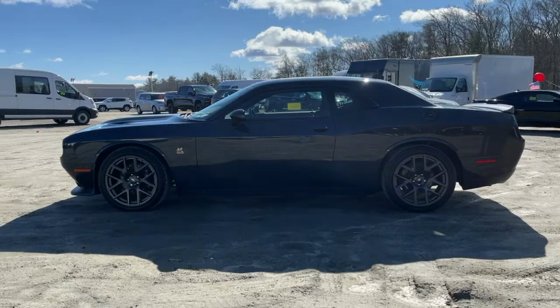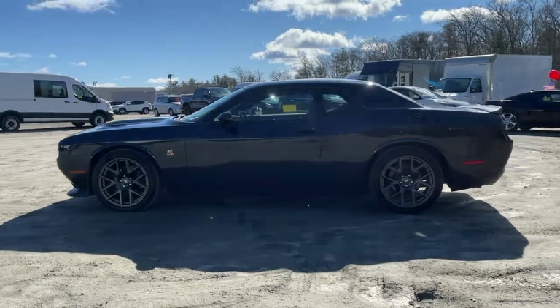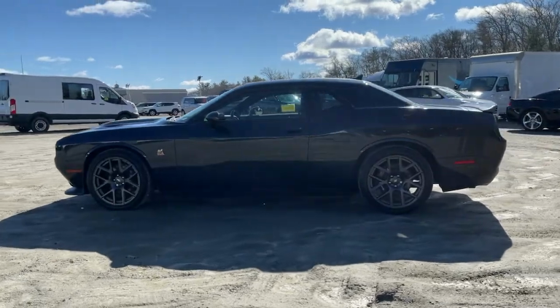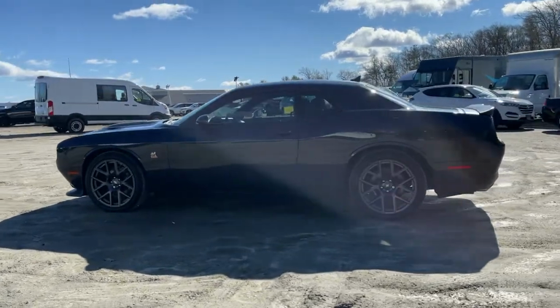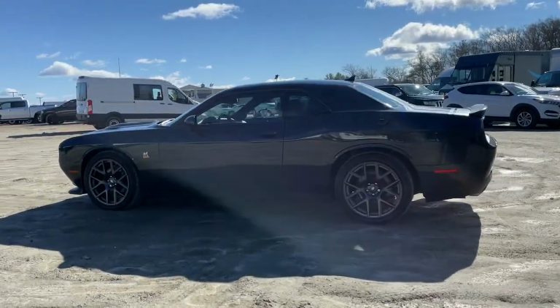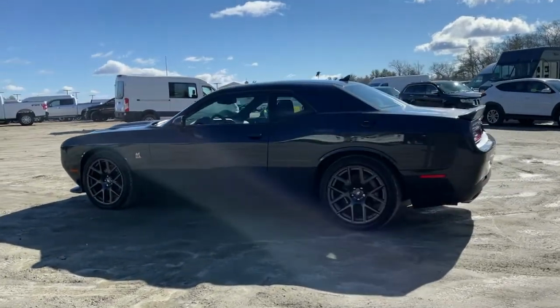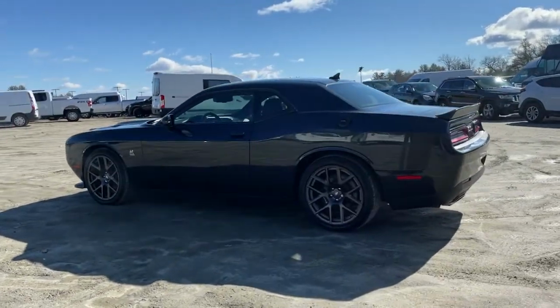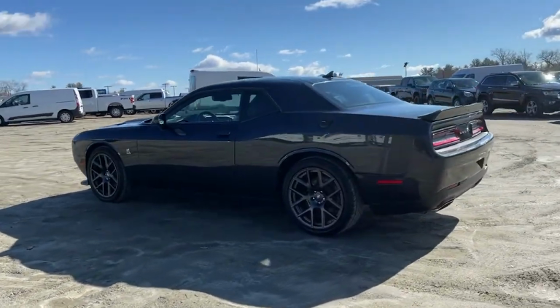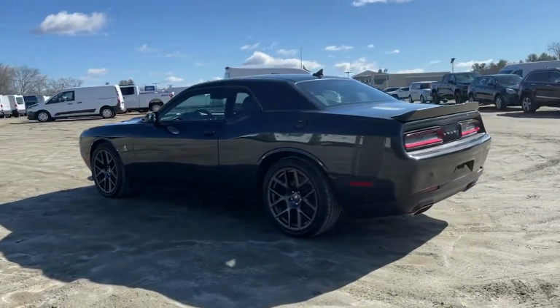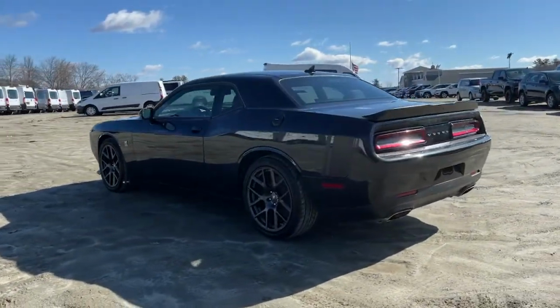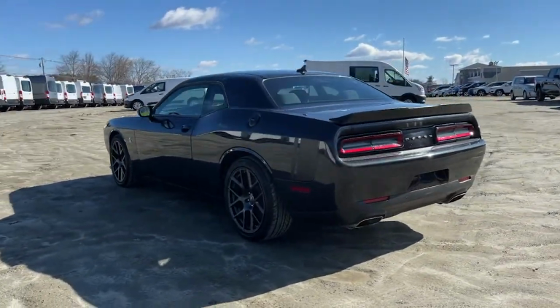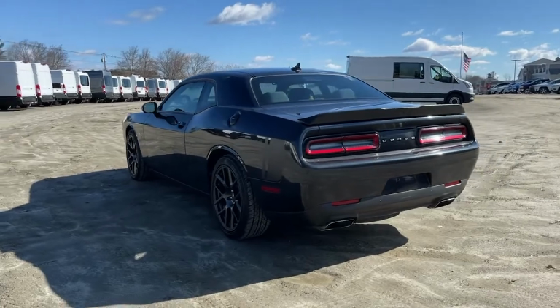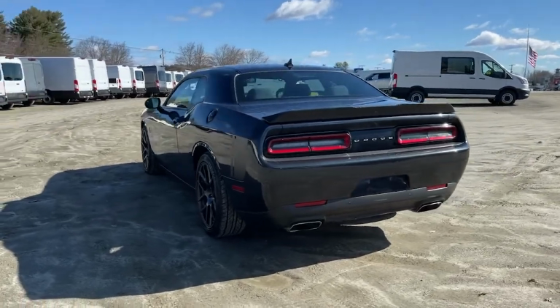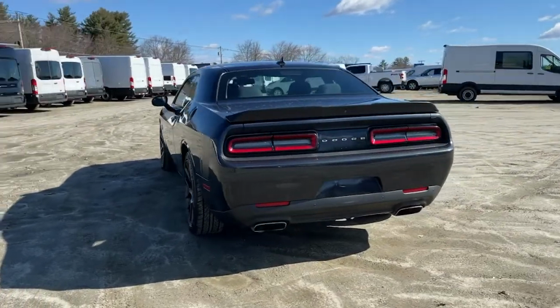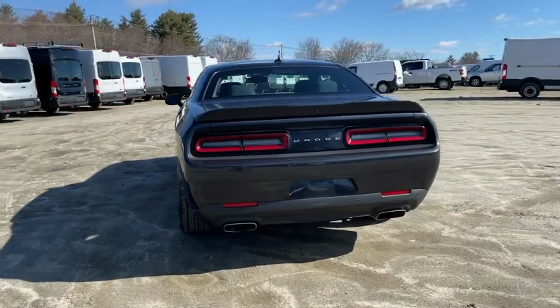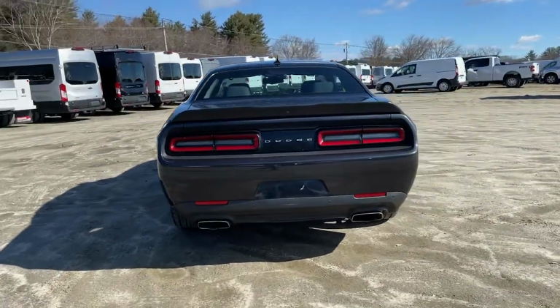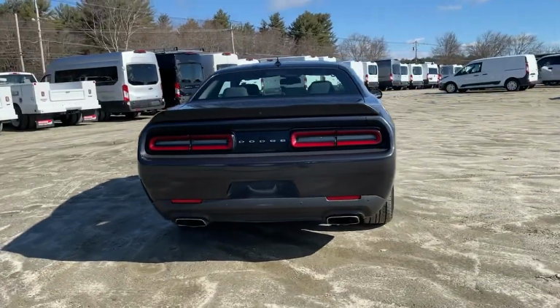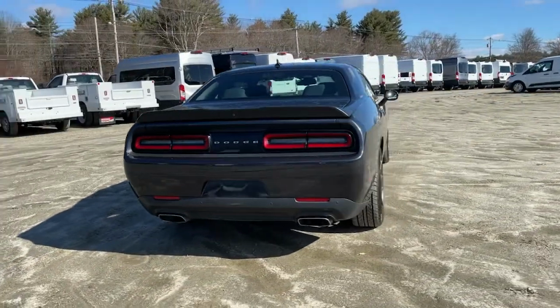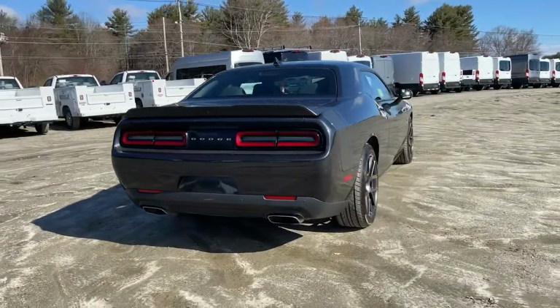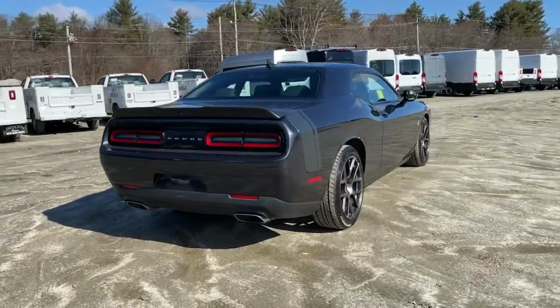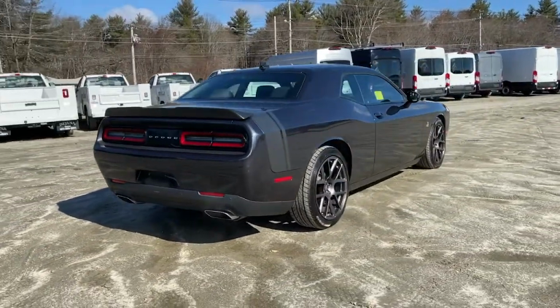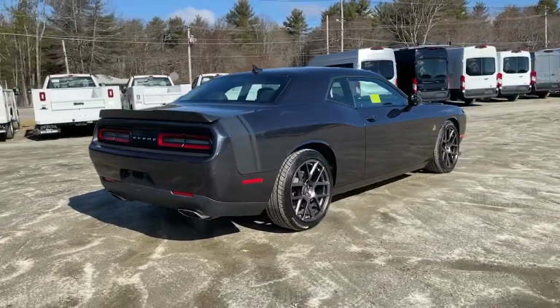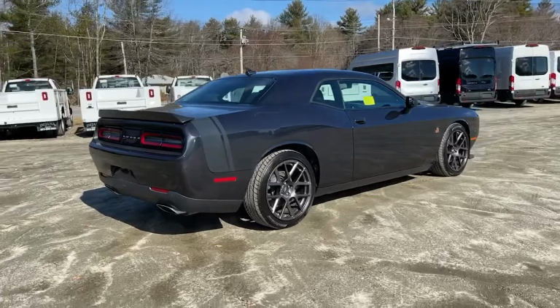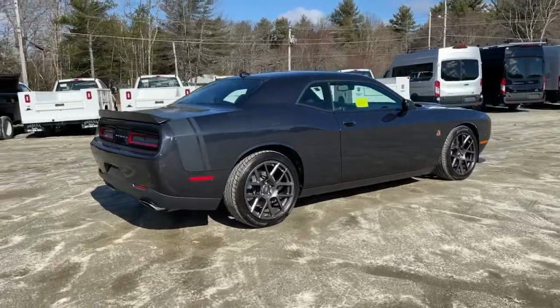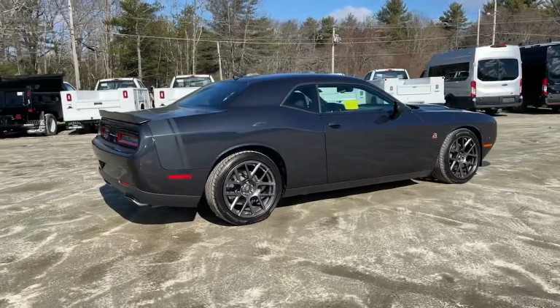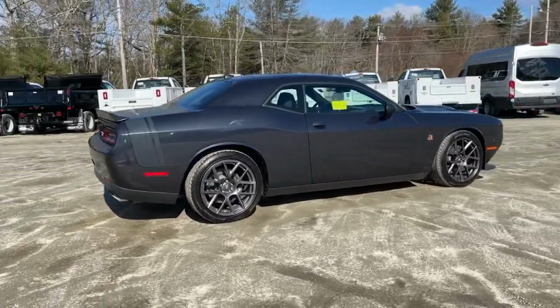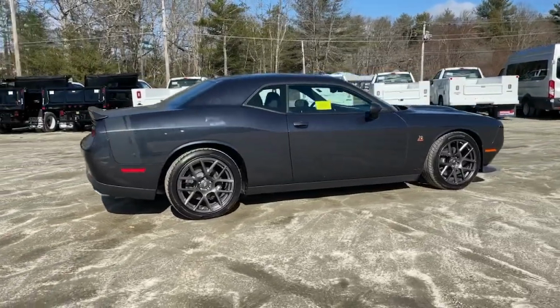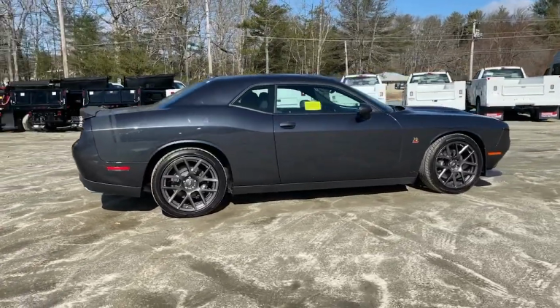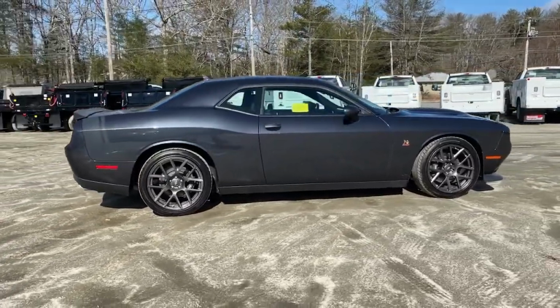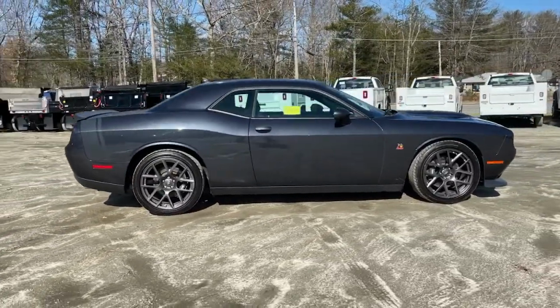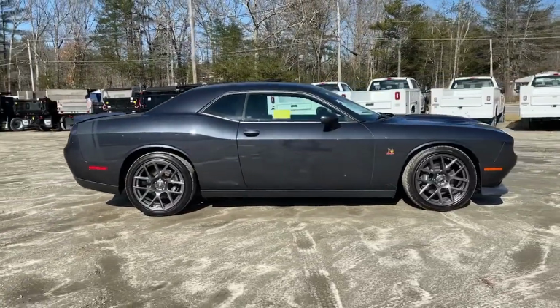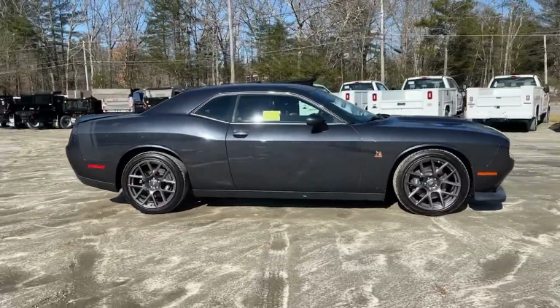Check out this 2019 Dodge Challenger. This vehicle is an outstanding buy with fewer than 30,000 miles on the odometer. Drive with attitude in the uncompromising Challenger, the muscle car with a menacing stance and a fierce heart.